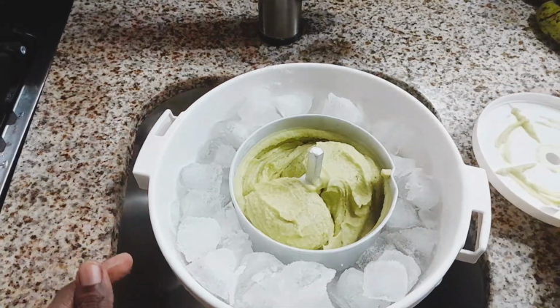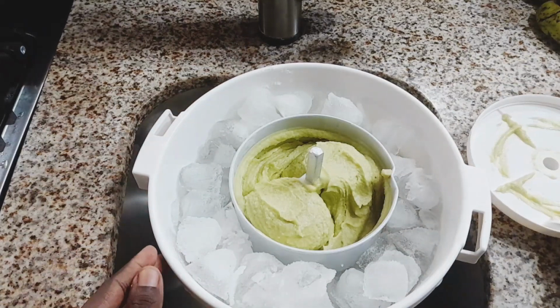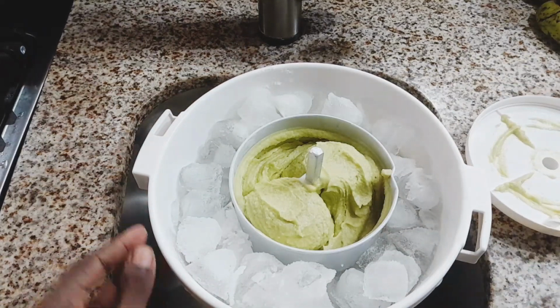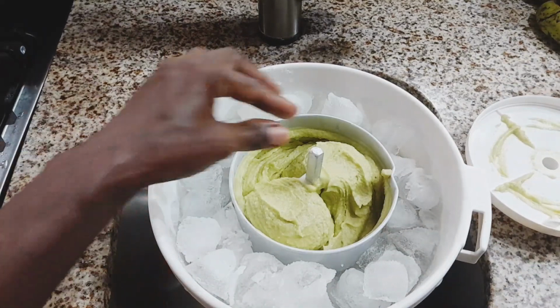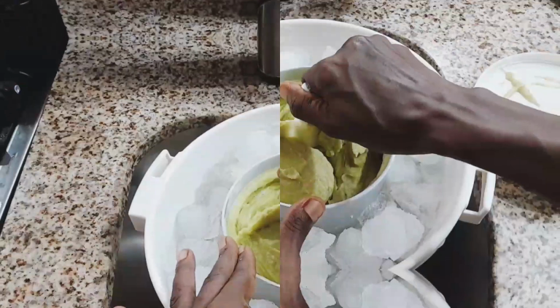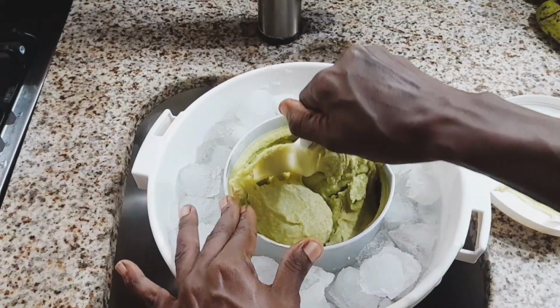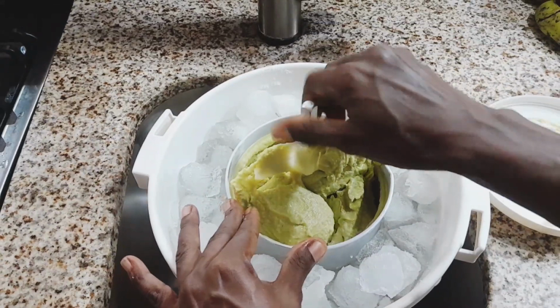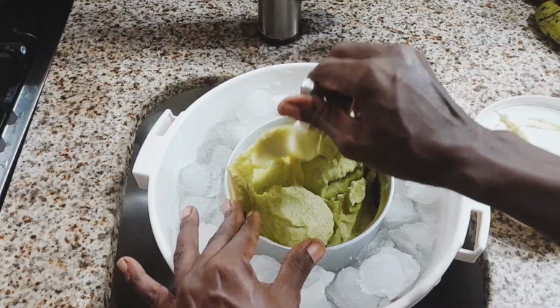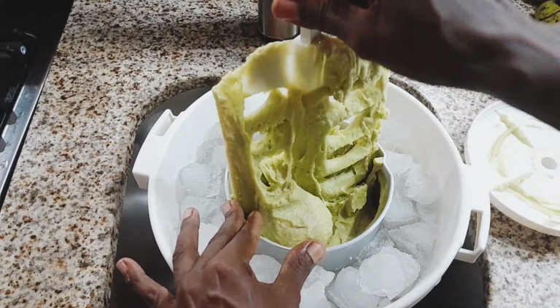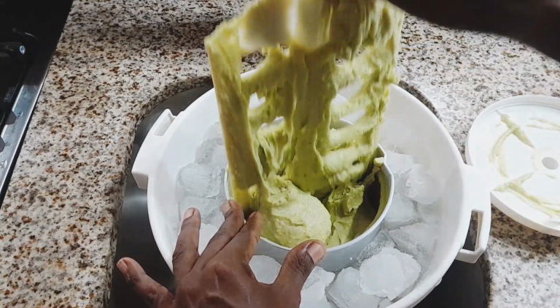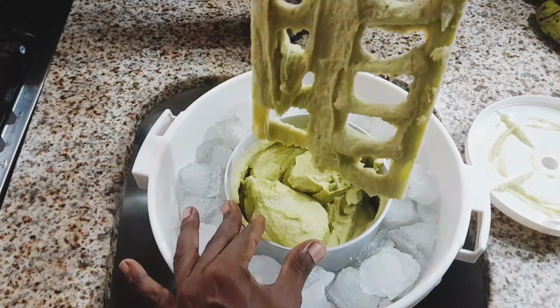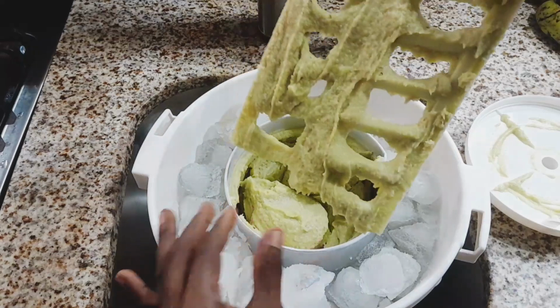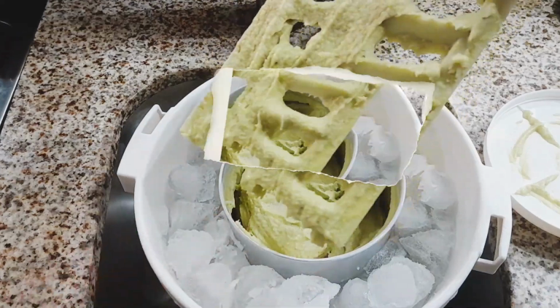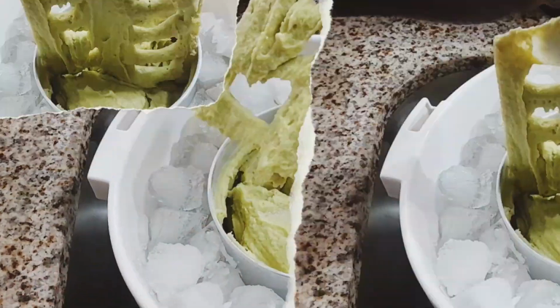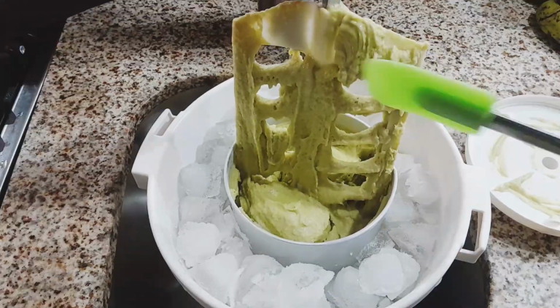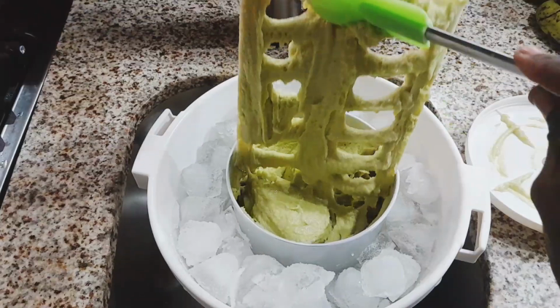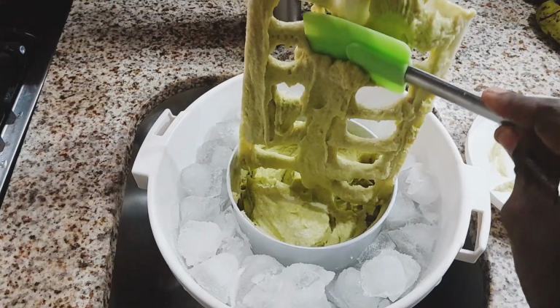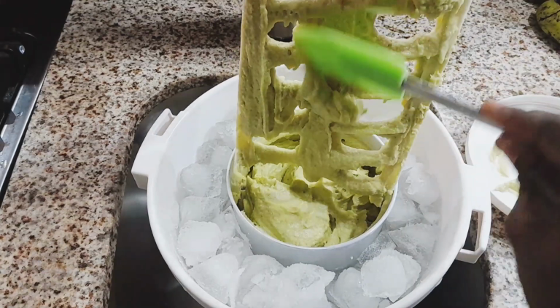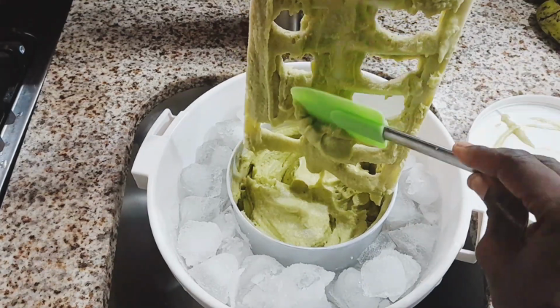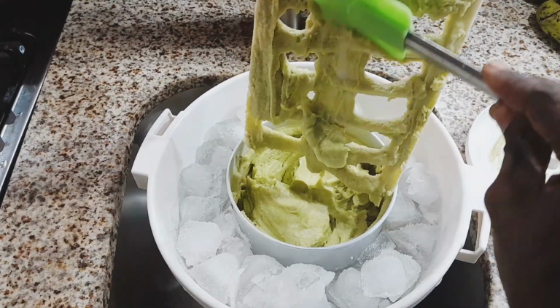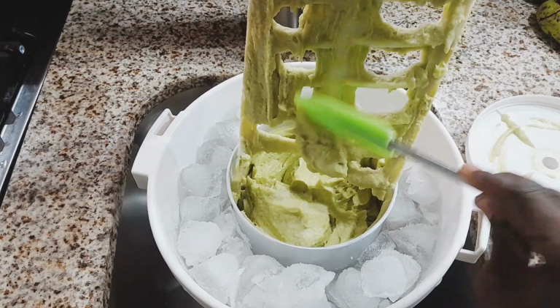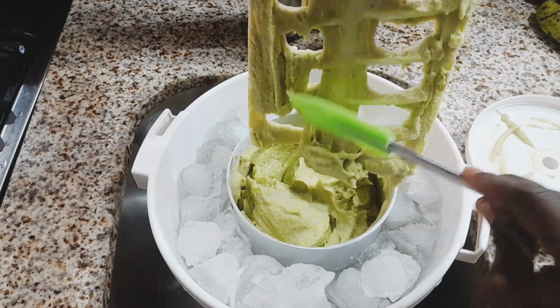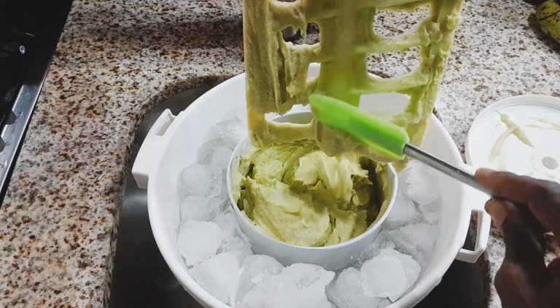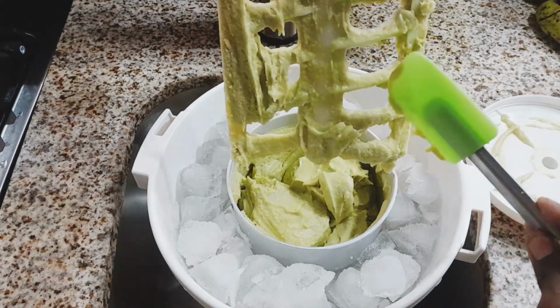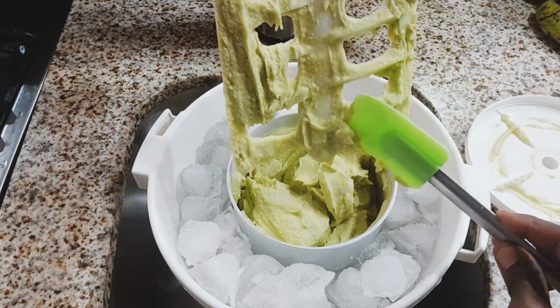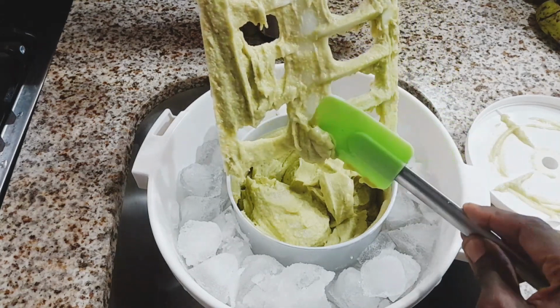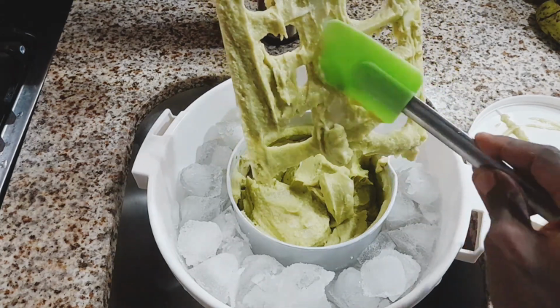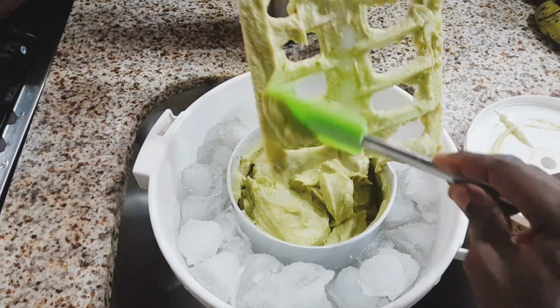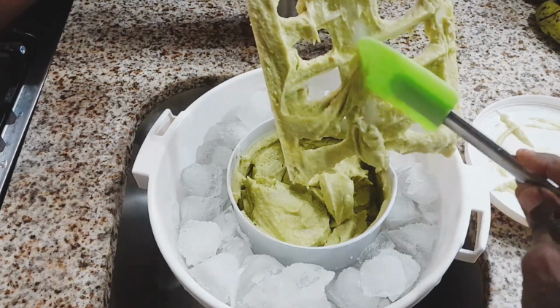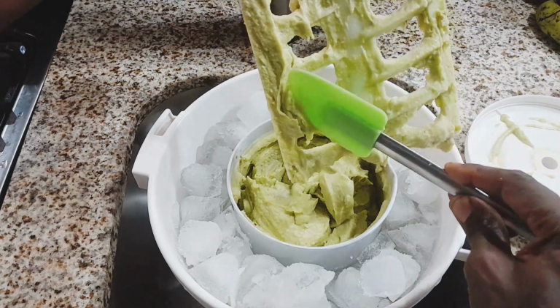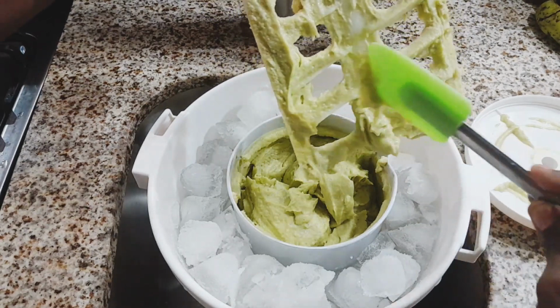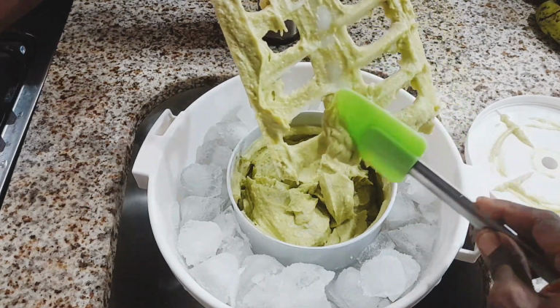And there you have it, guys — Avocado Soursop Banana Ice Cream. How tasty it was! Now, this is the soft serve edition. If you want to harden the ice cream some more, just pop it into the freezer.